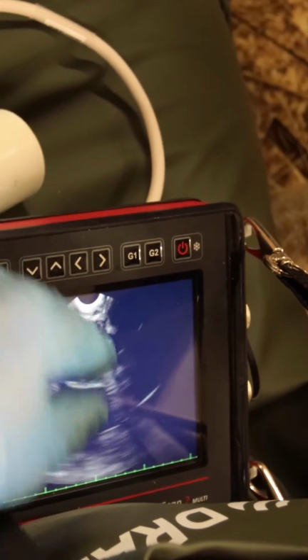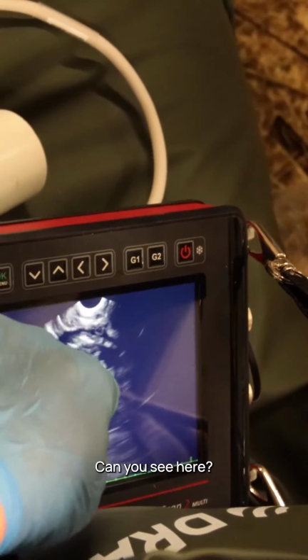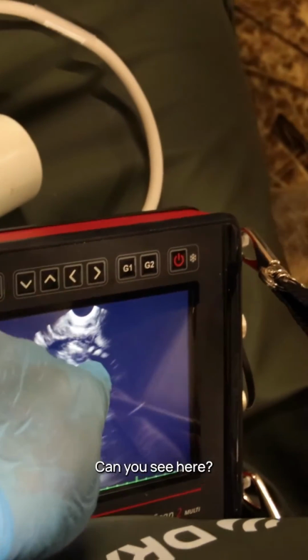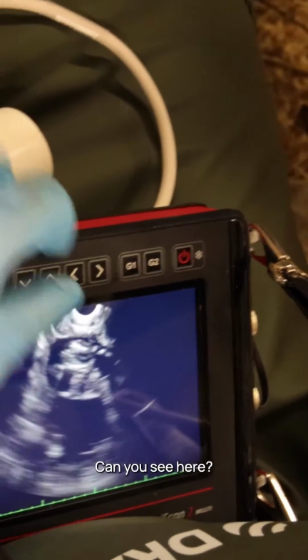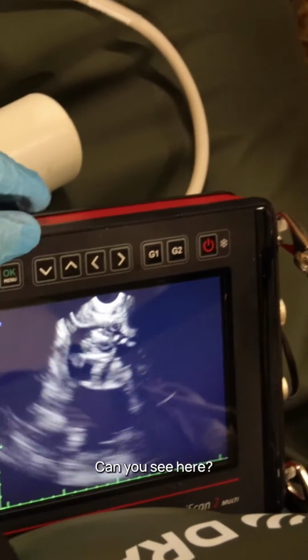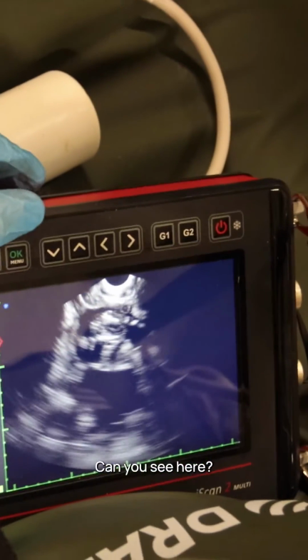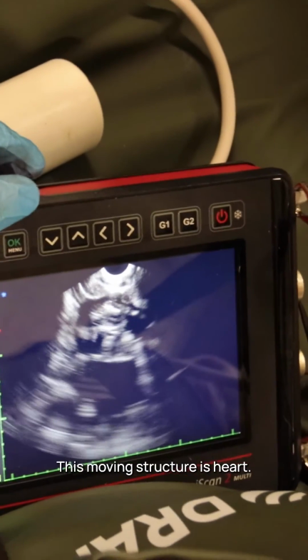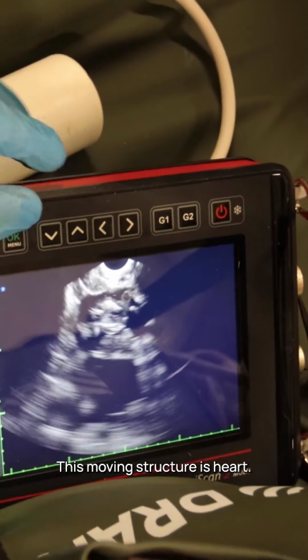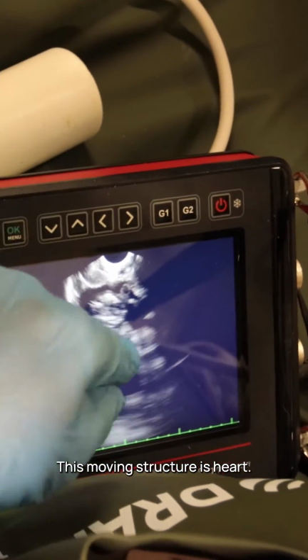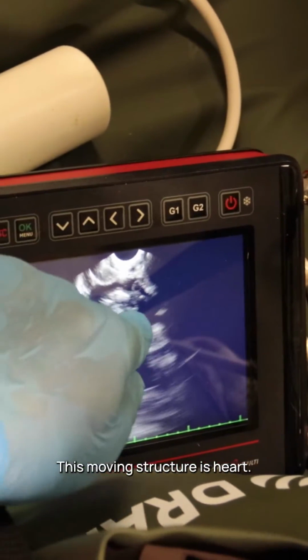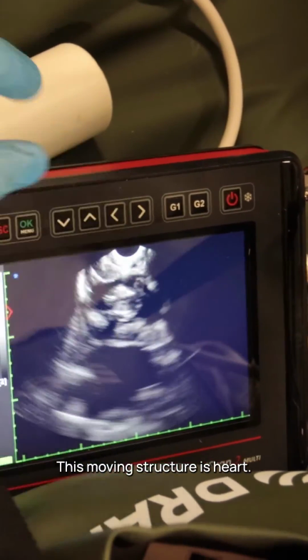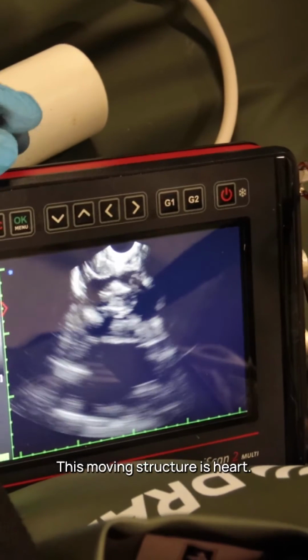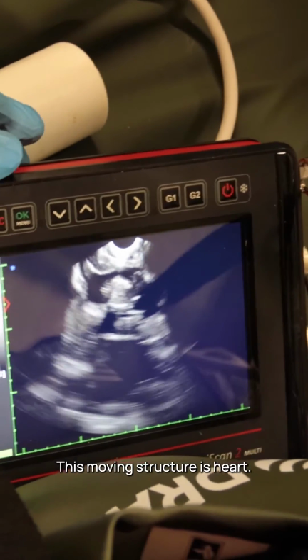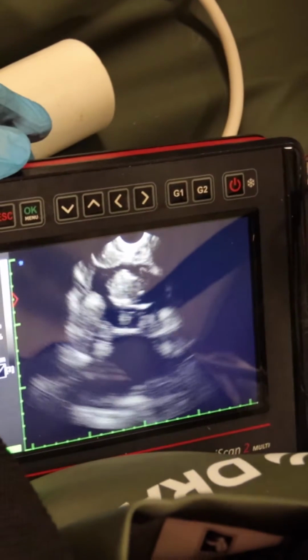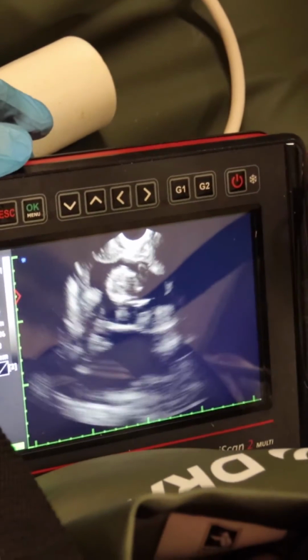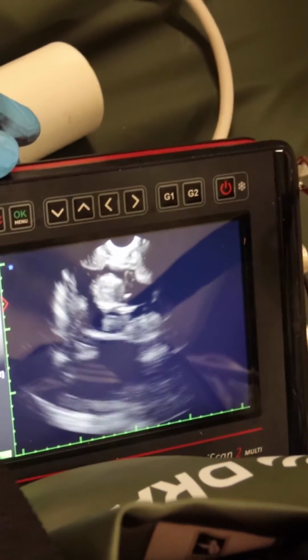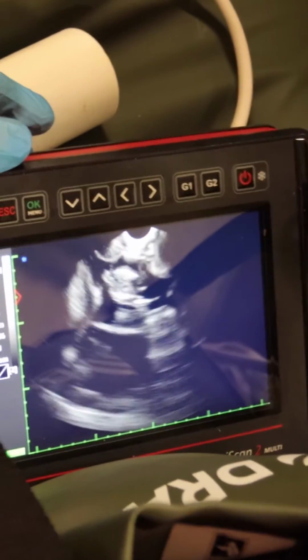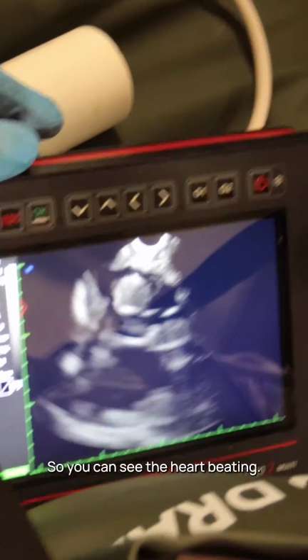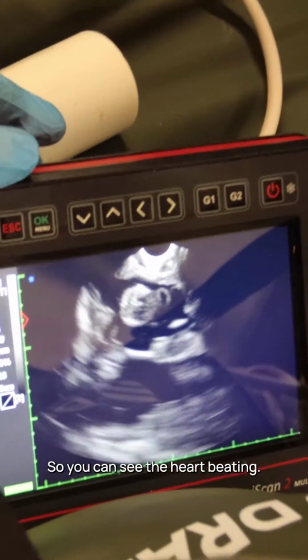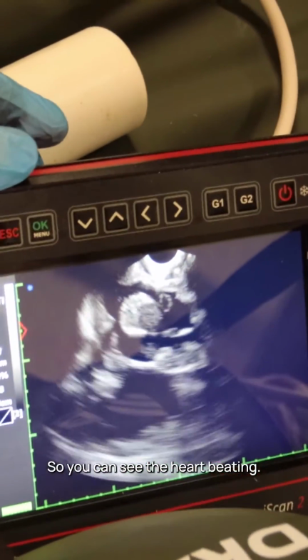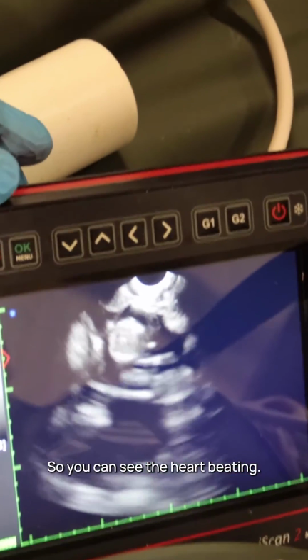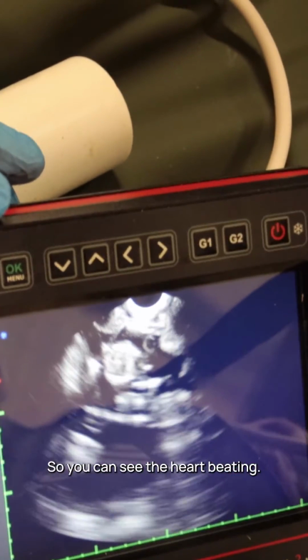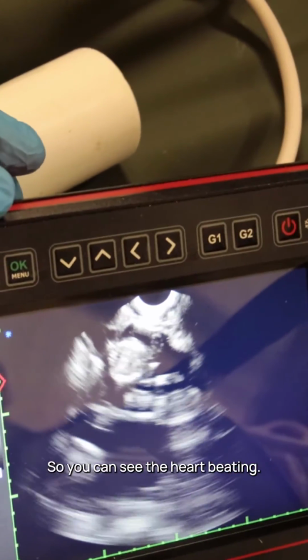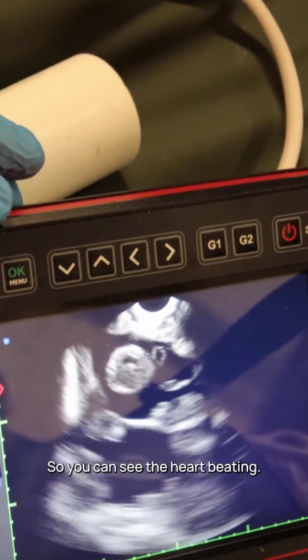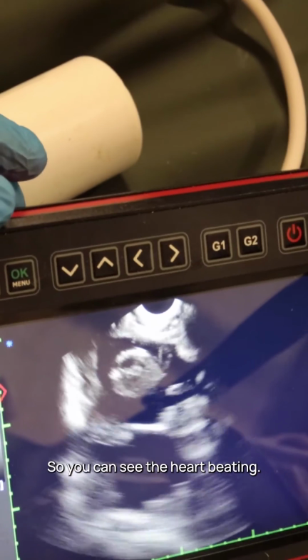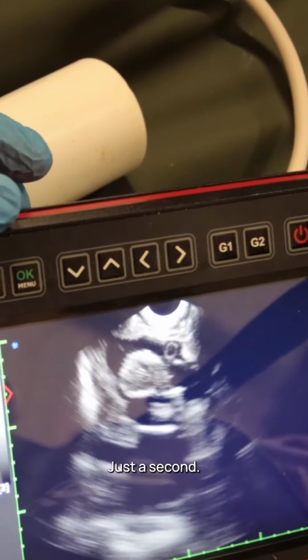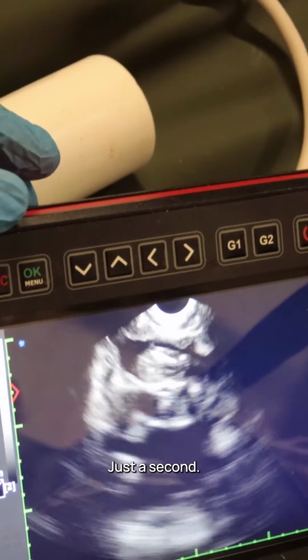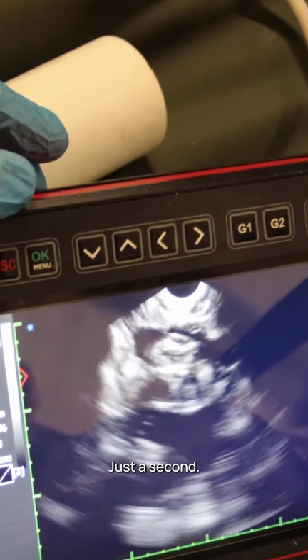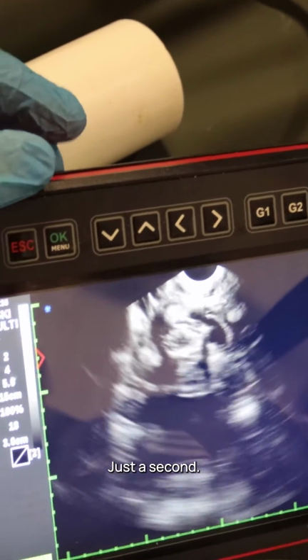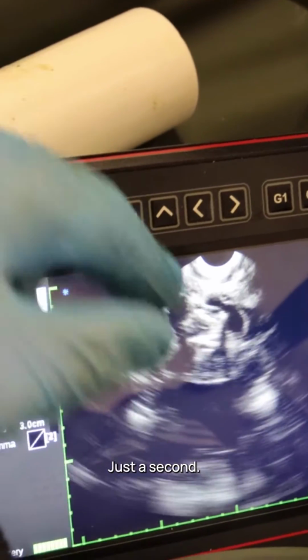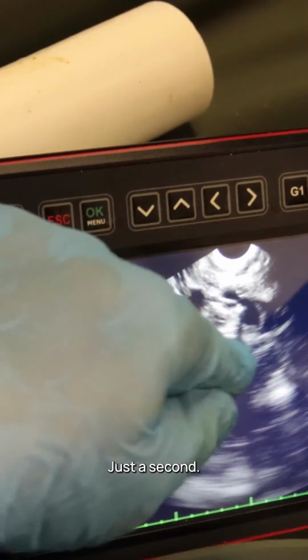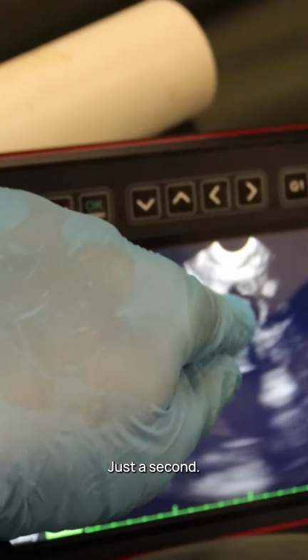Can you see here? This moving structure is the heart — so we can see the heart beating.